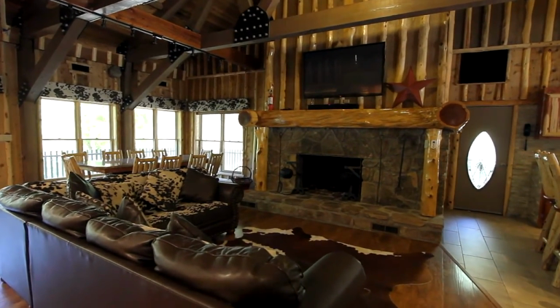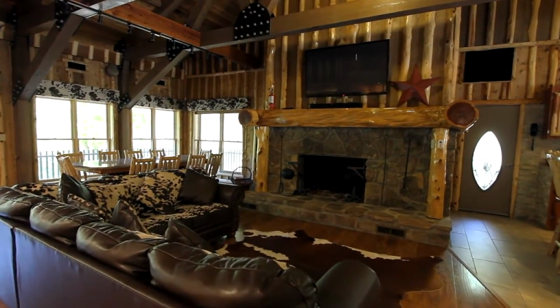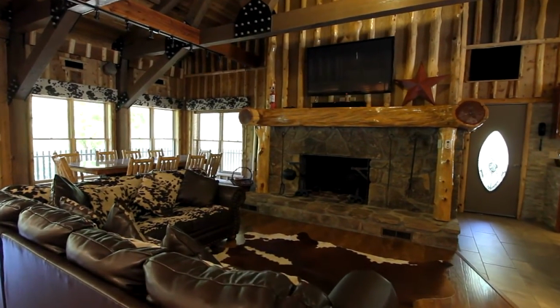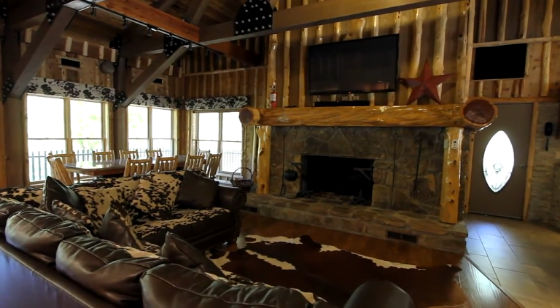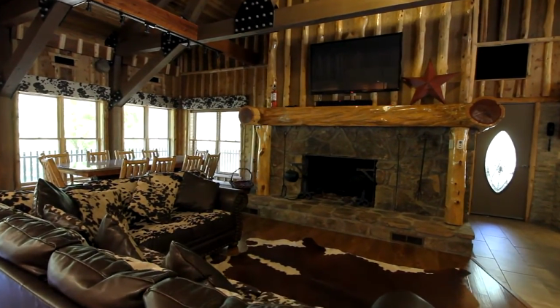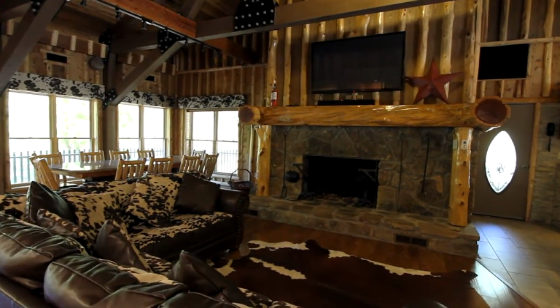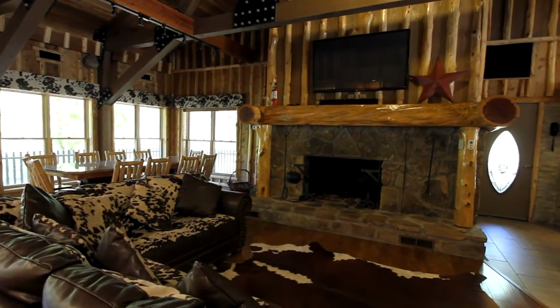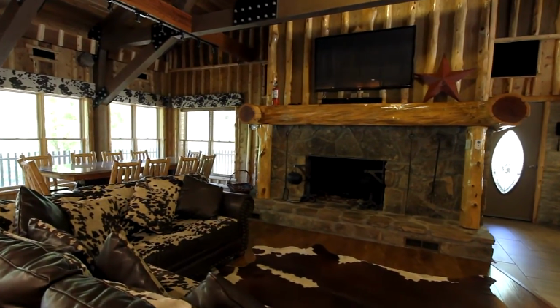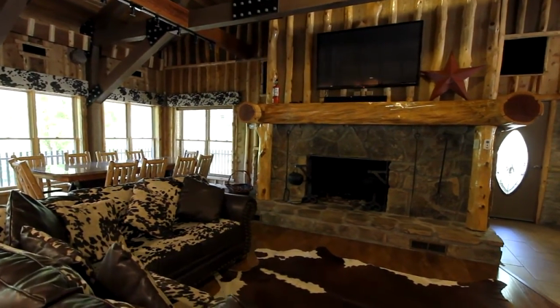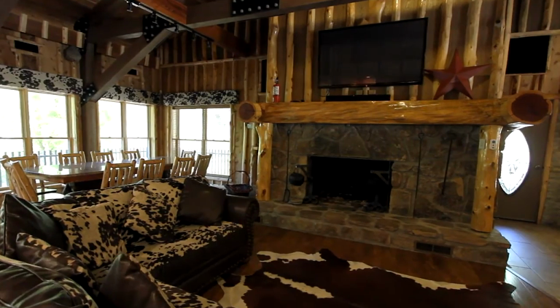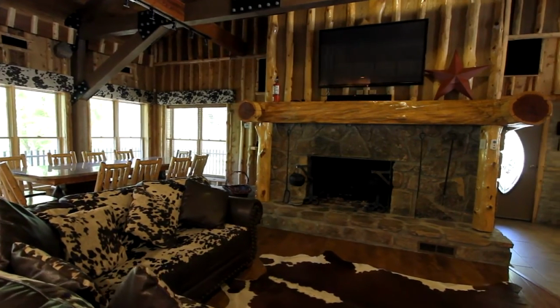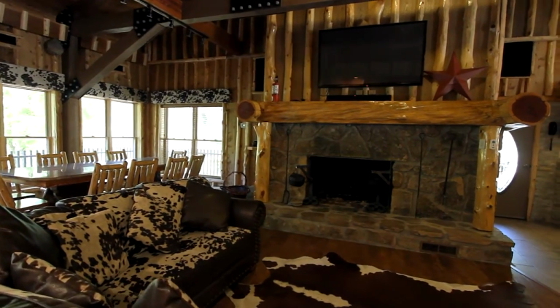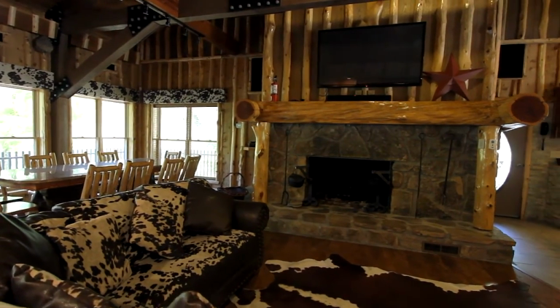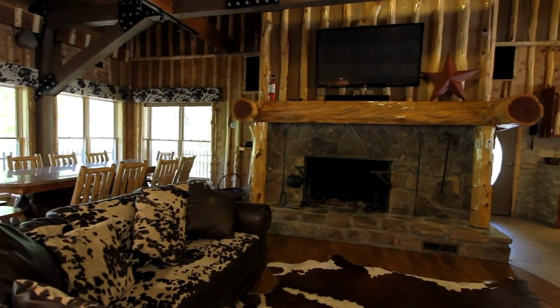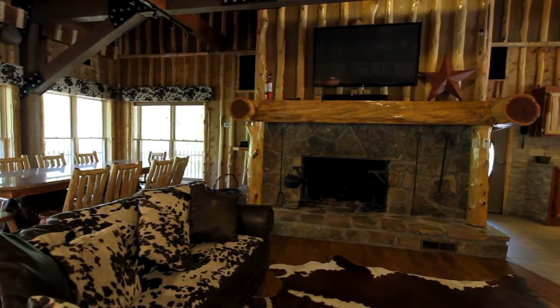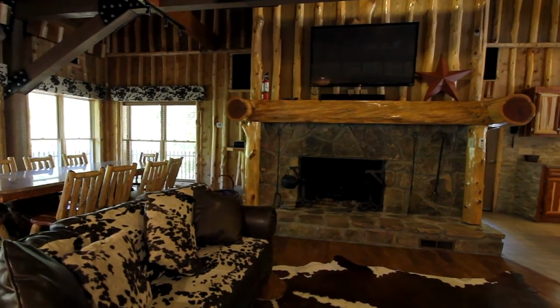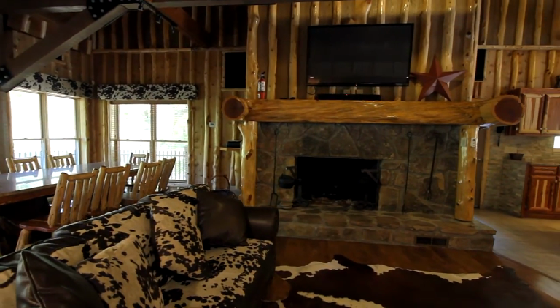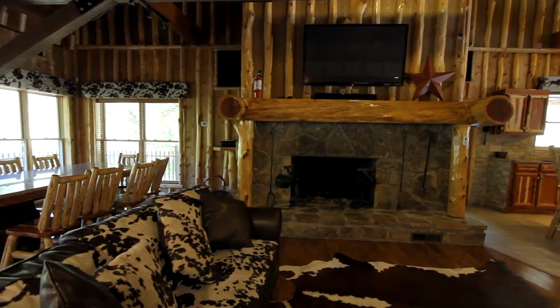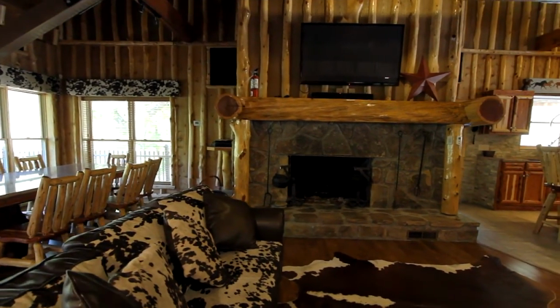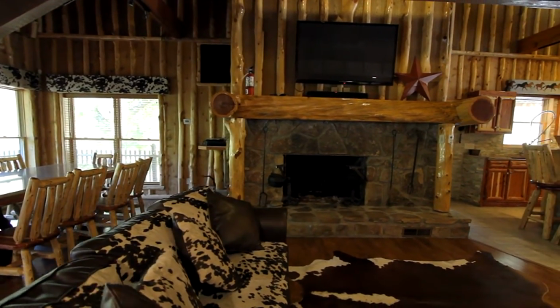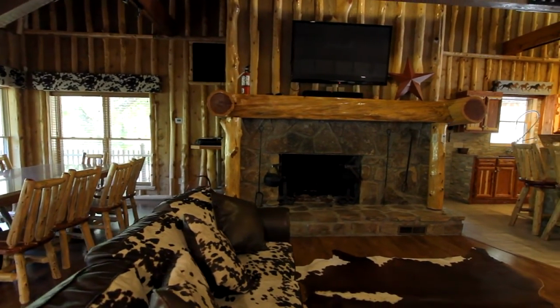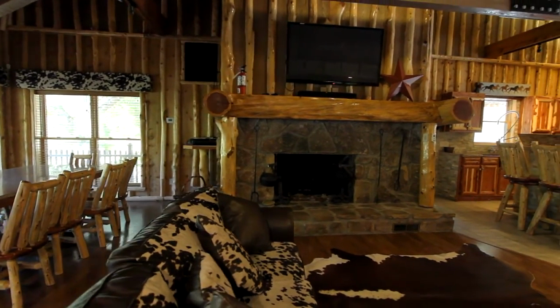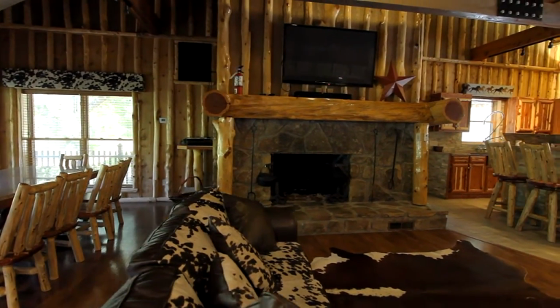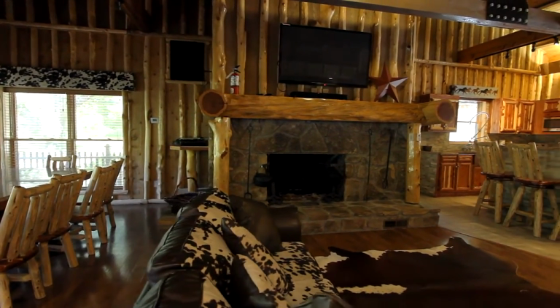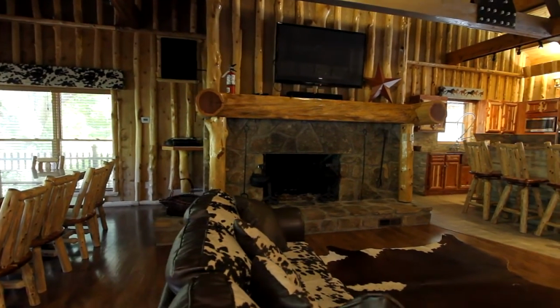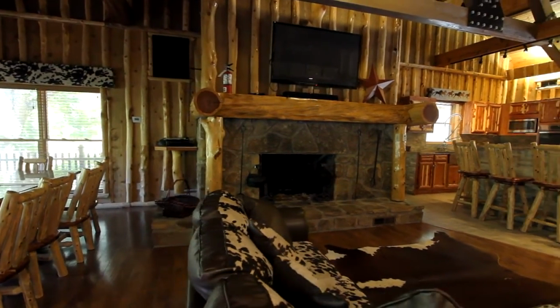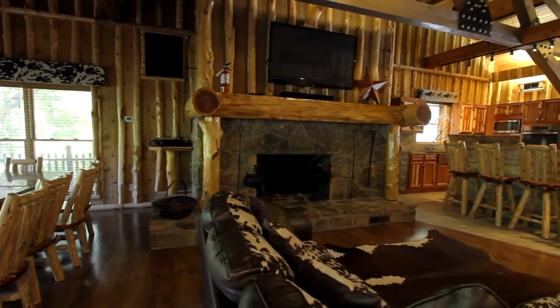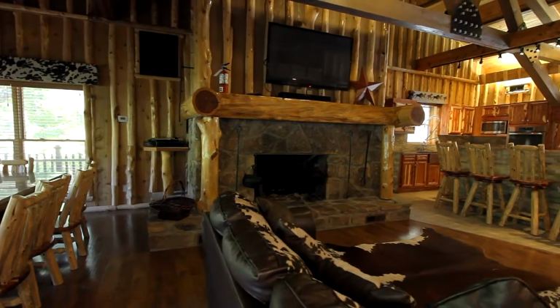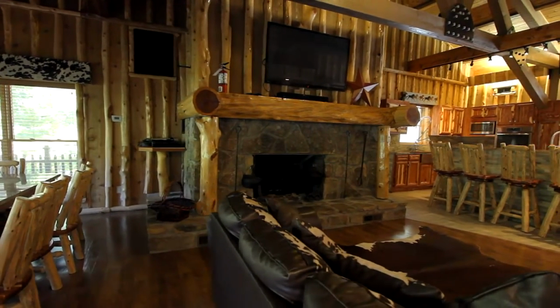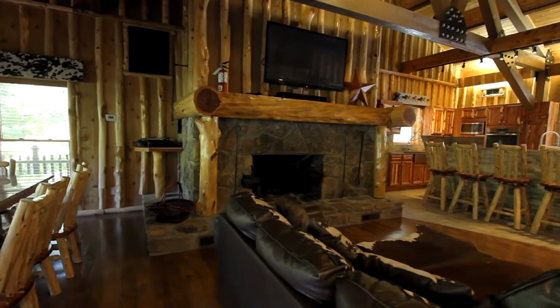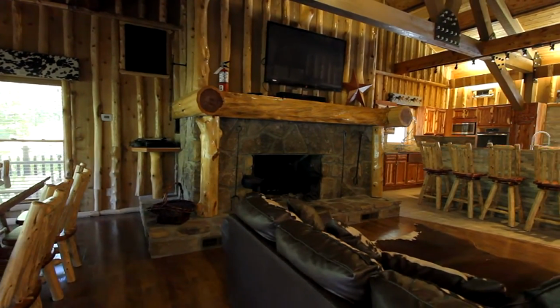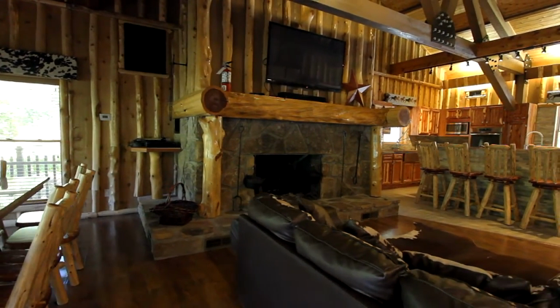With heavy beam construction overhead, you and your friends will have the epitome of comfort in front of the stone gas fireplace, along with hours of entertainment from the high-def TV.